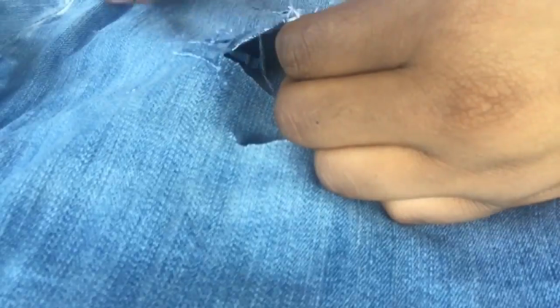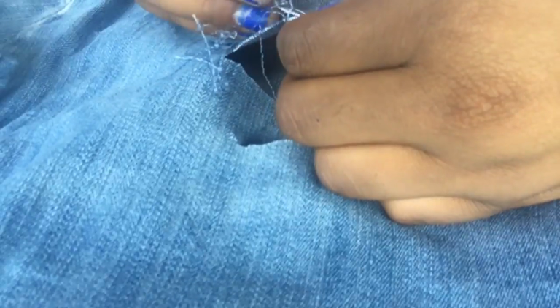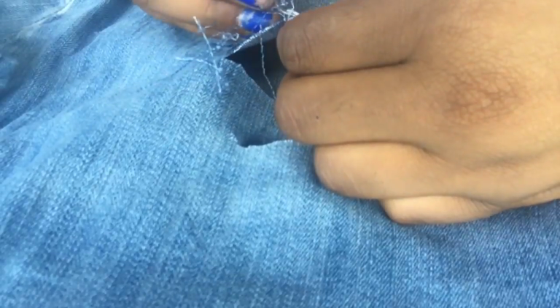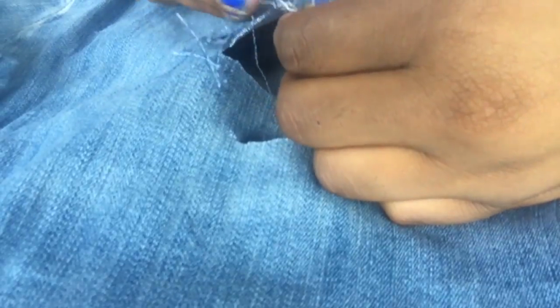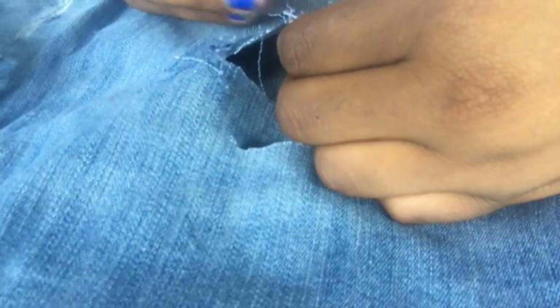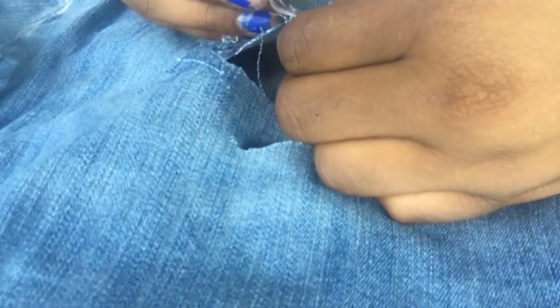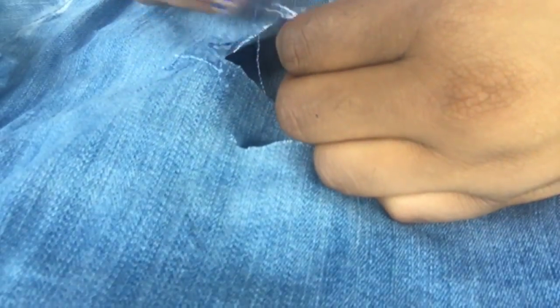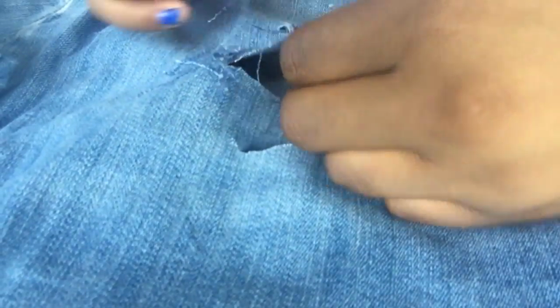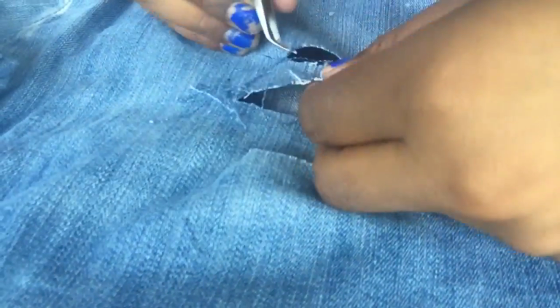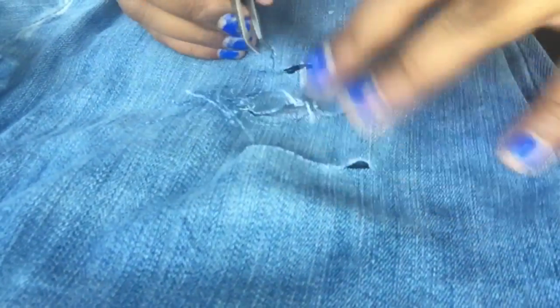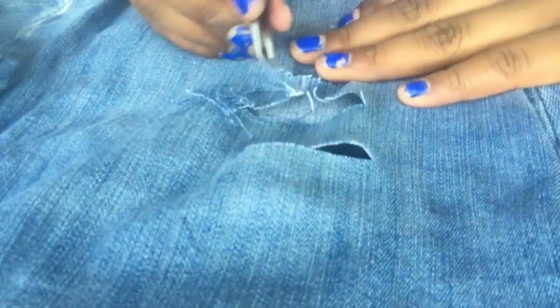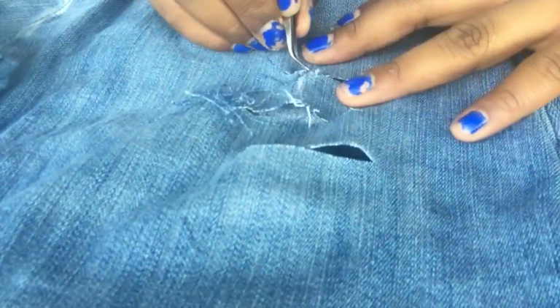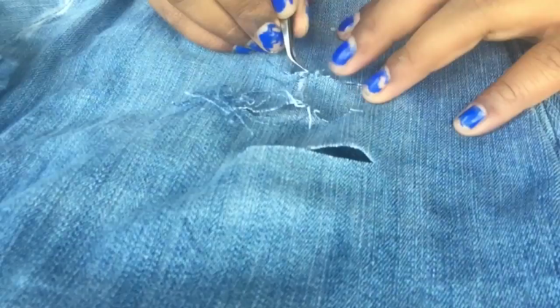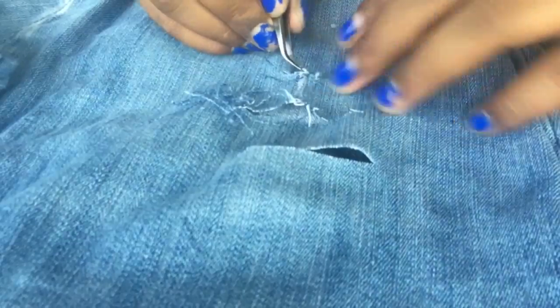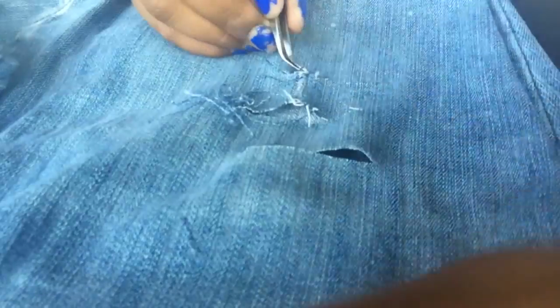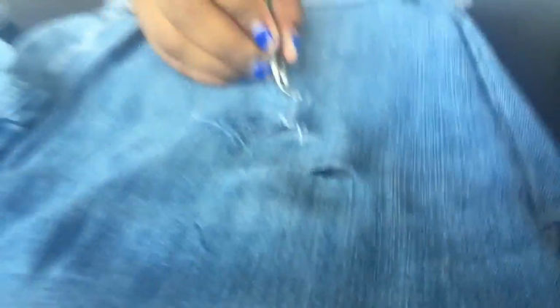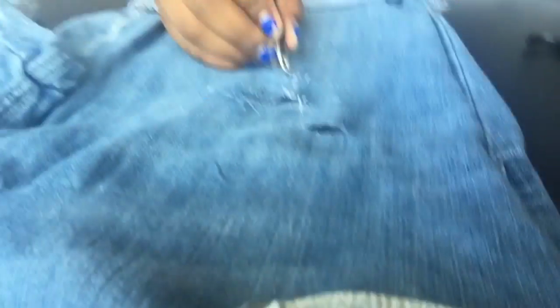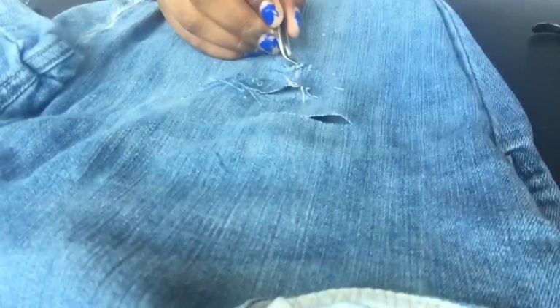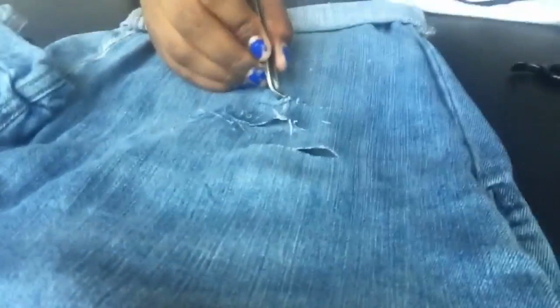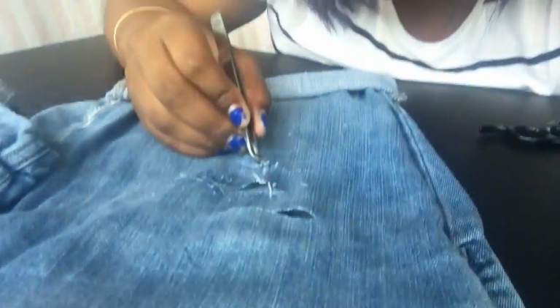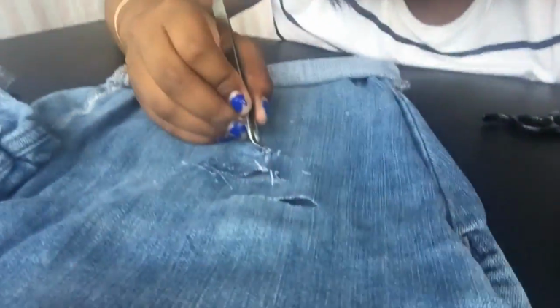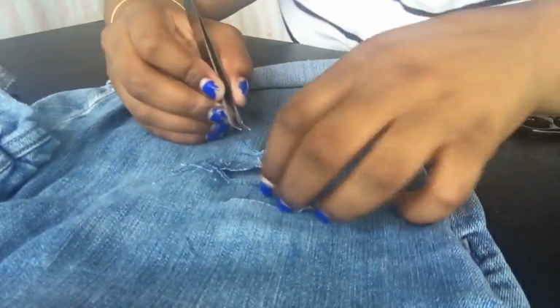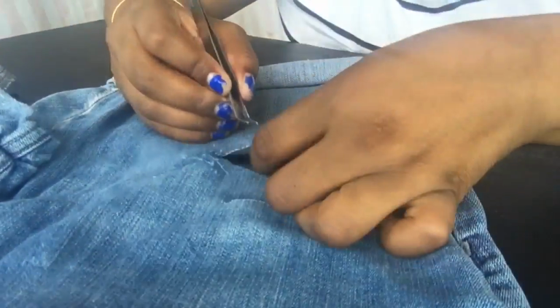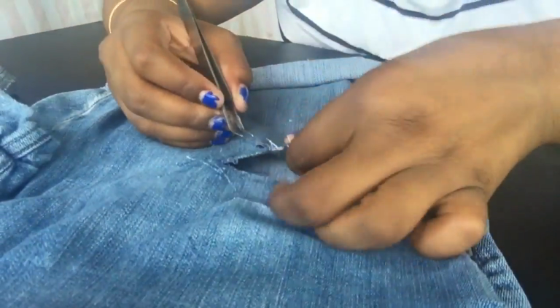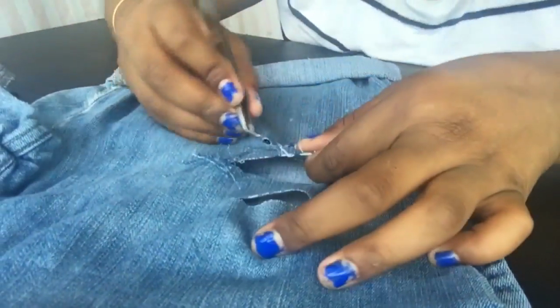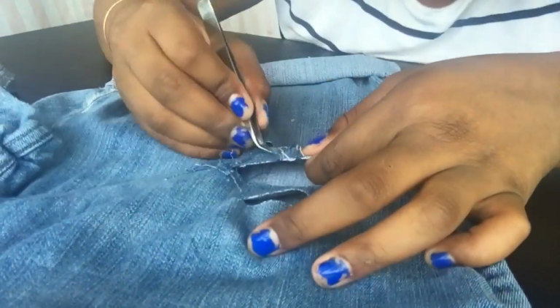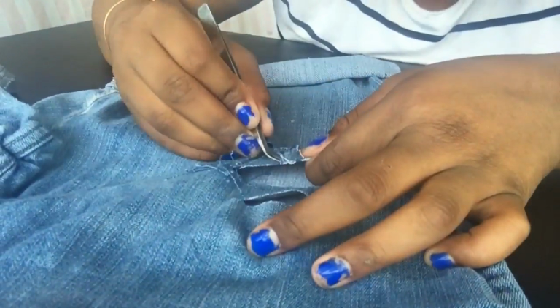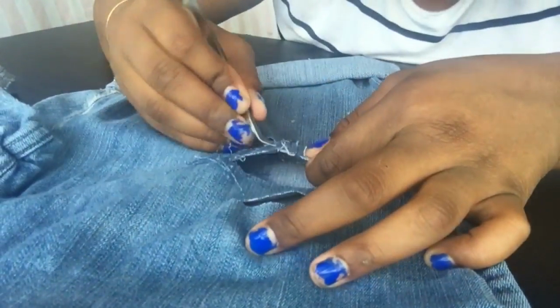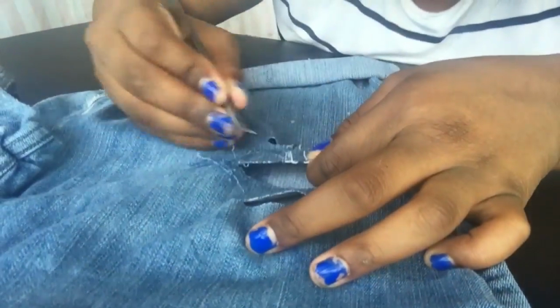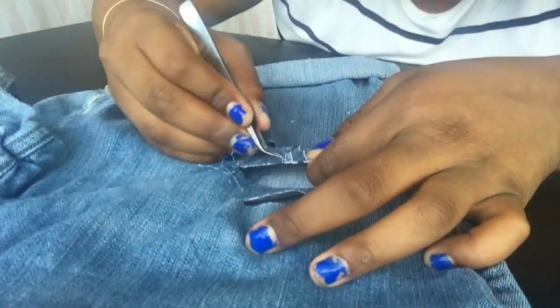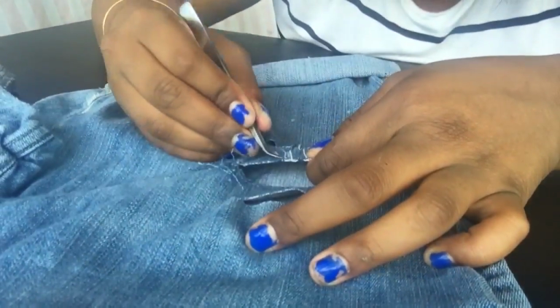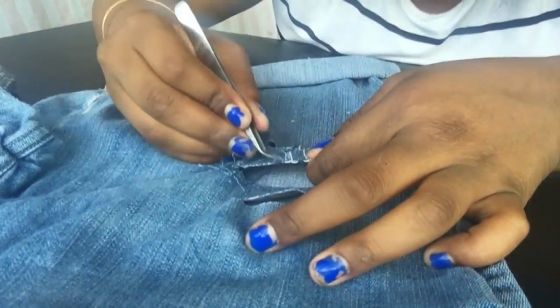I took my tweezers and started pulling the blue thread away horizontally until the white thread was showing.